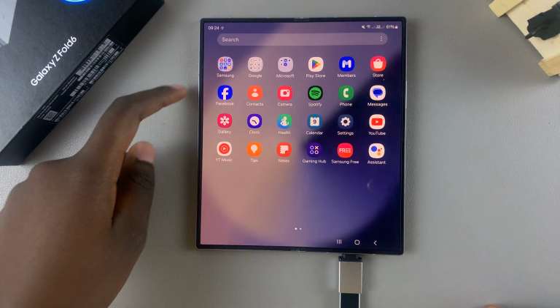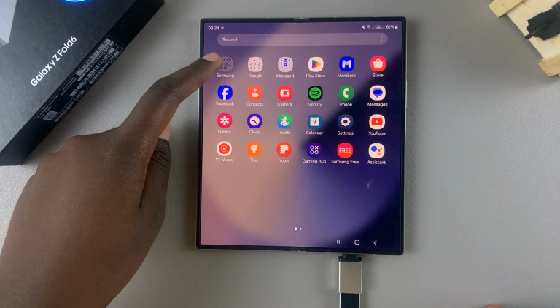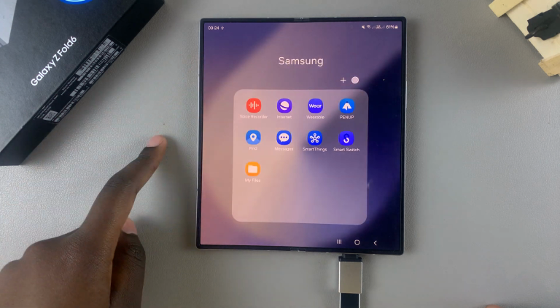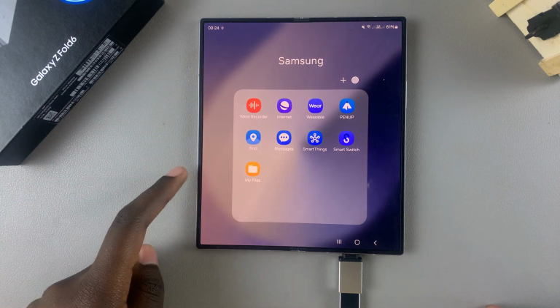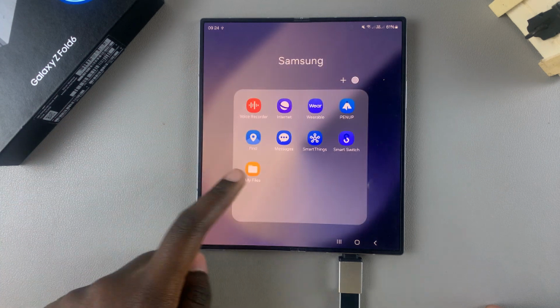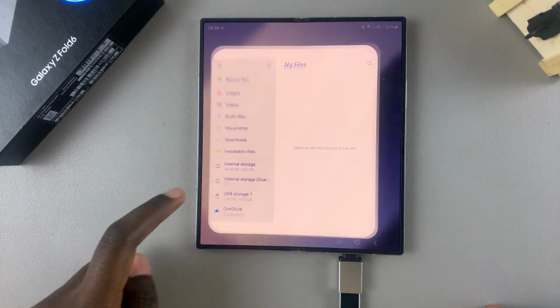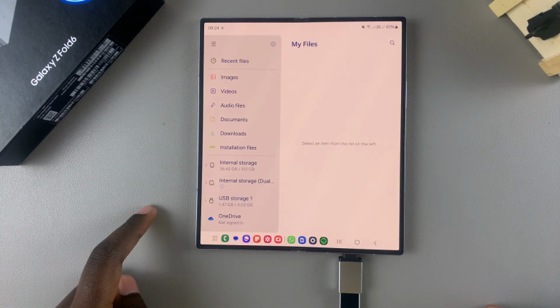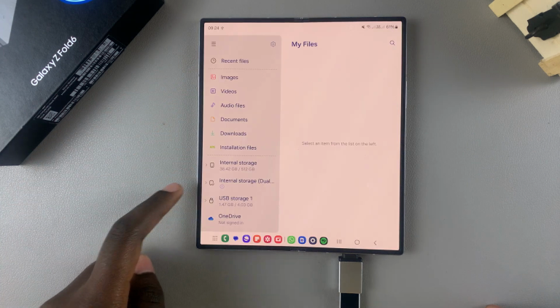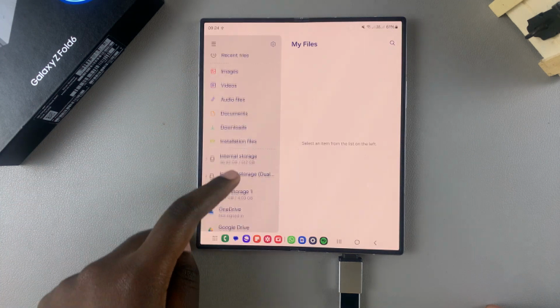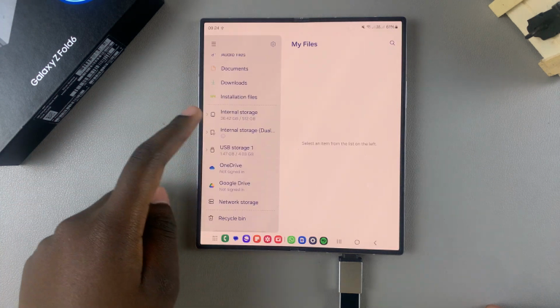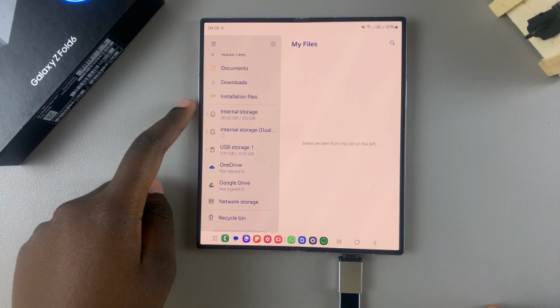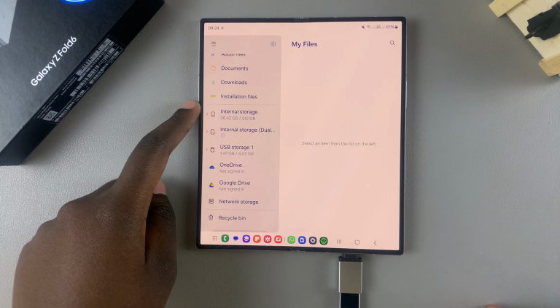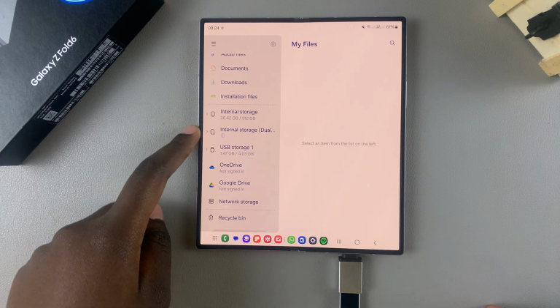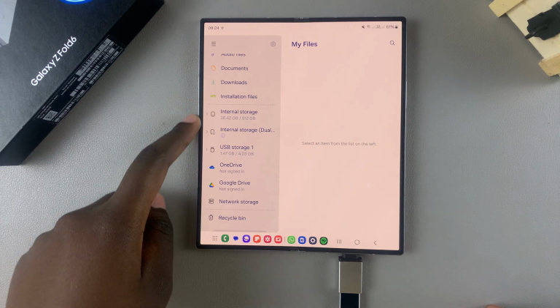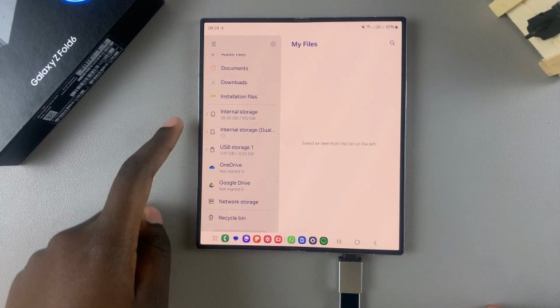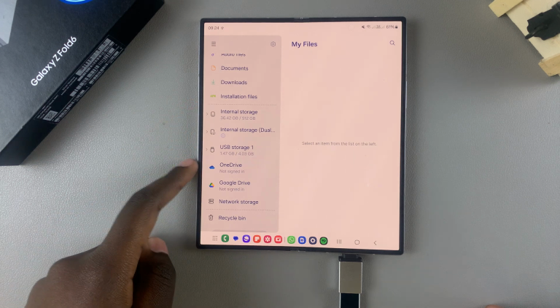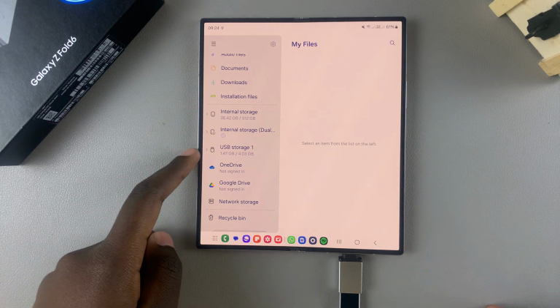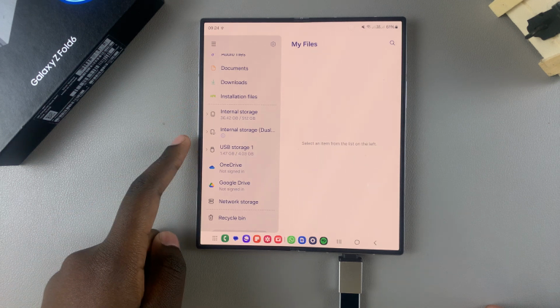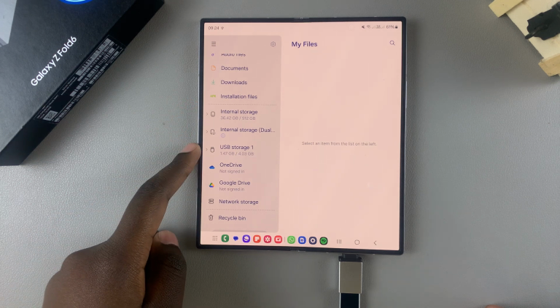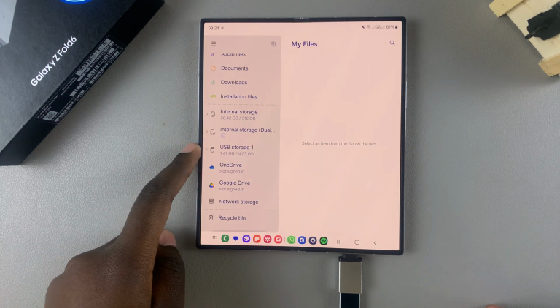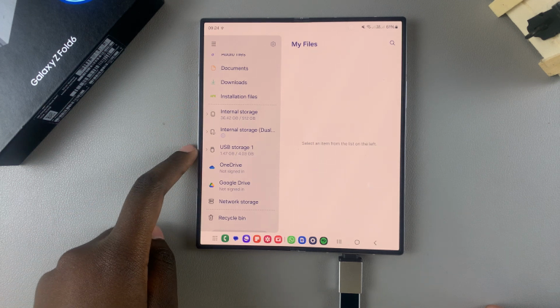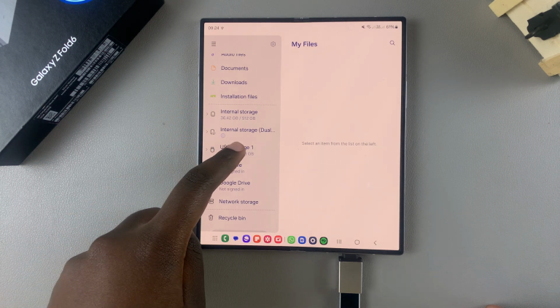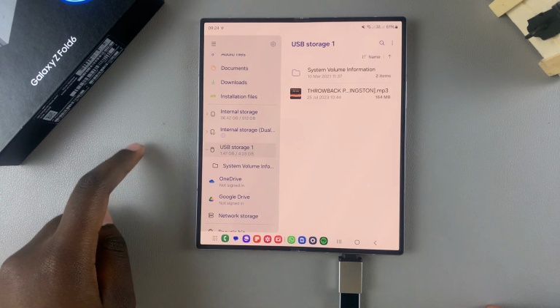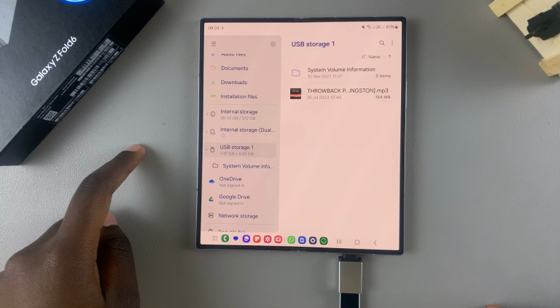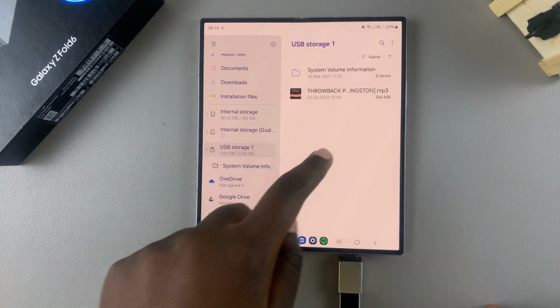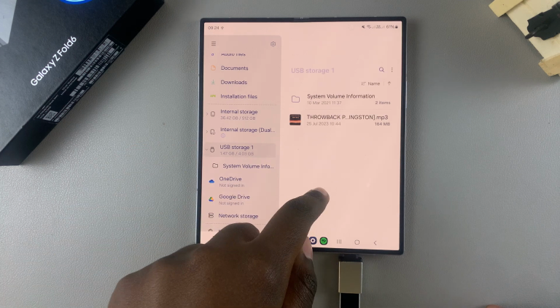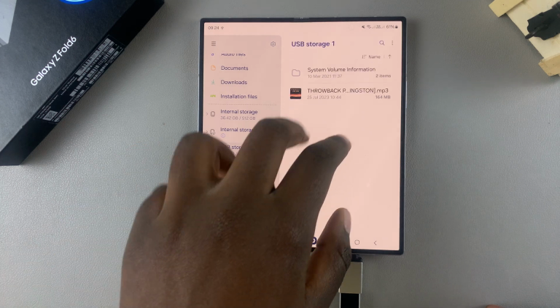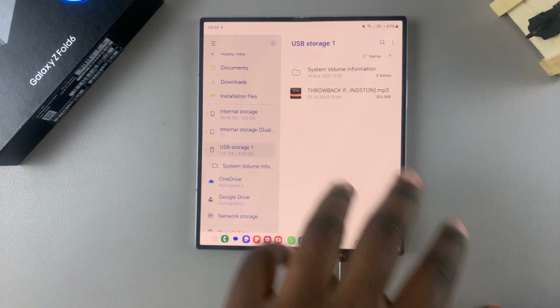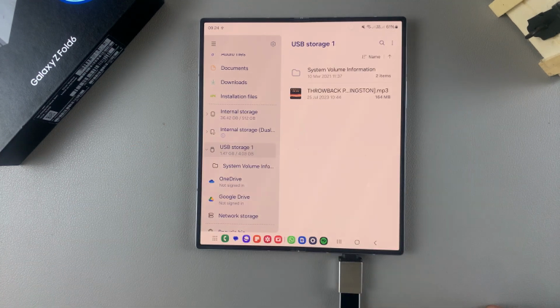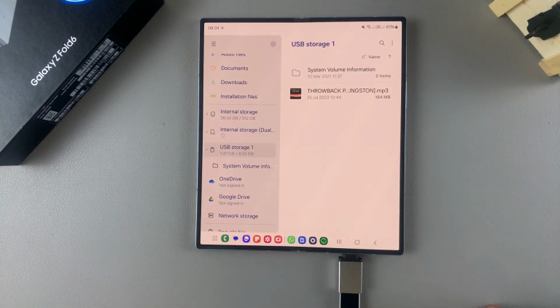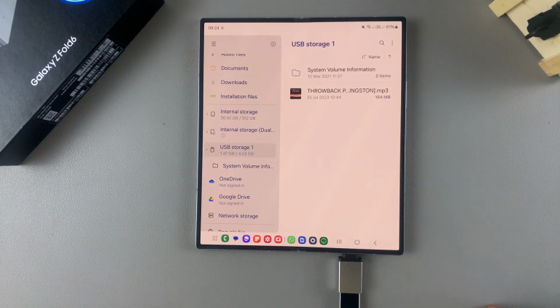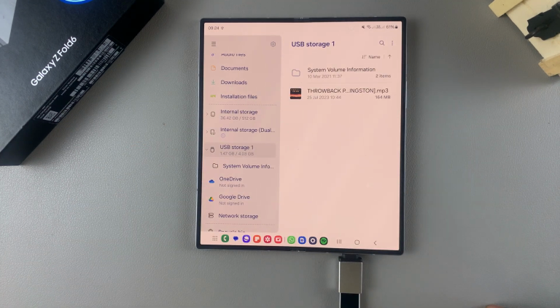If you want to view the contents of the flash drive, it's fairly simple. Open the My Files app, and in the storage section you should see 'USB storage.' Tap on it and you can see all the files currently on your flash drive.